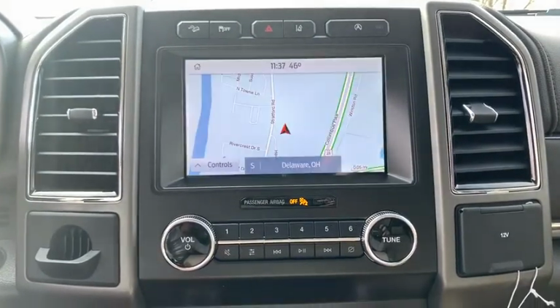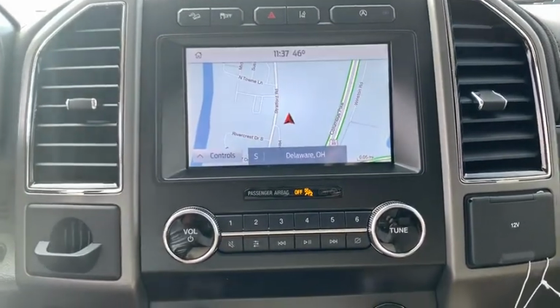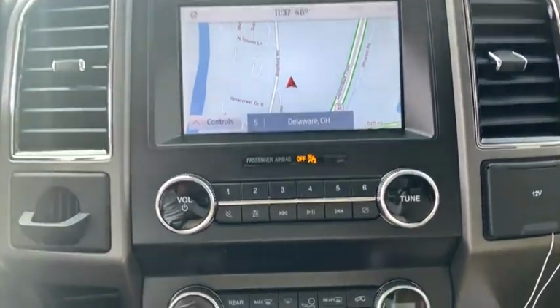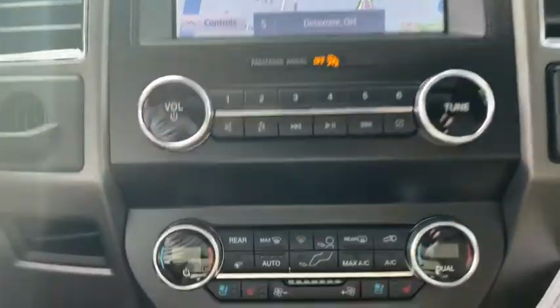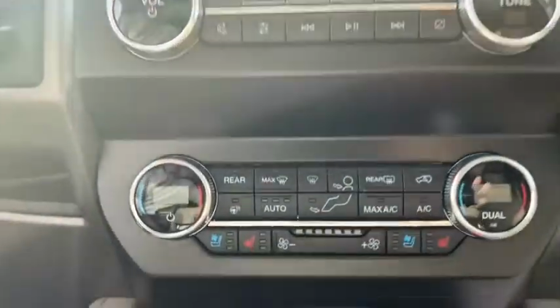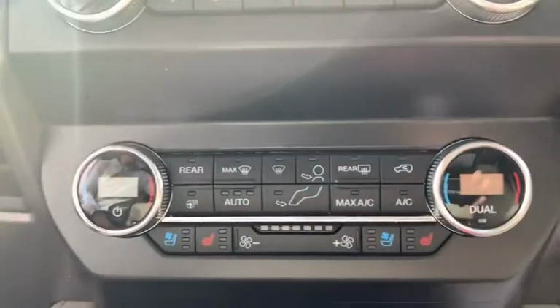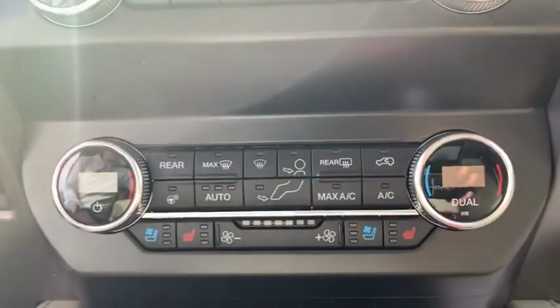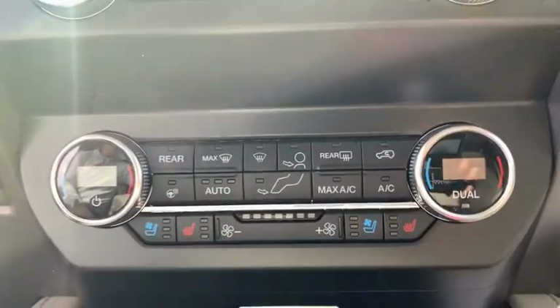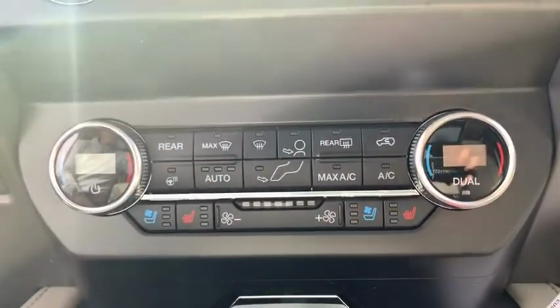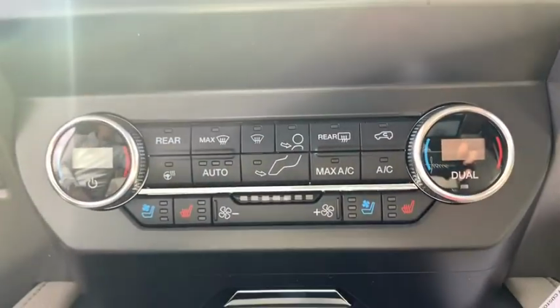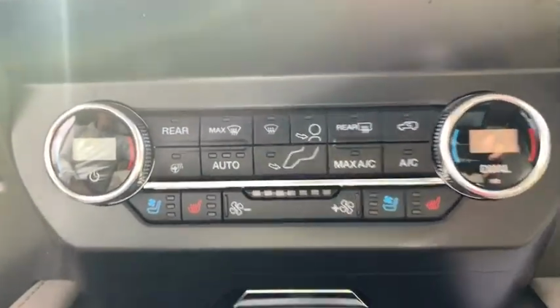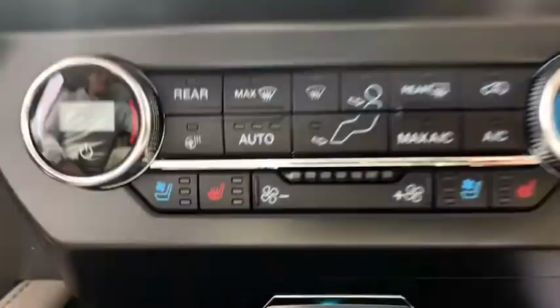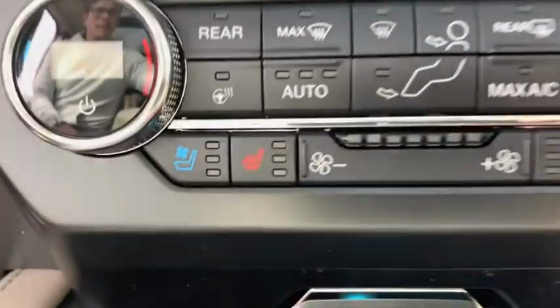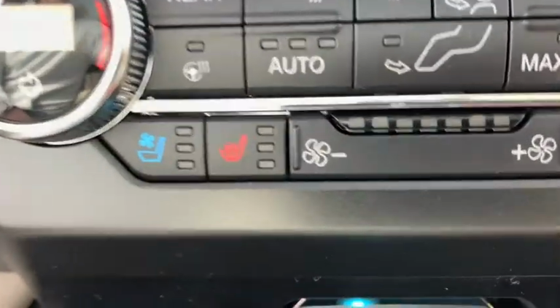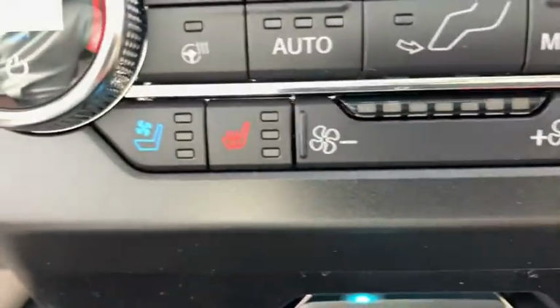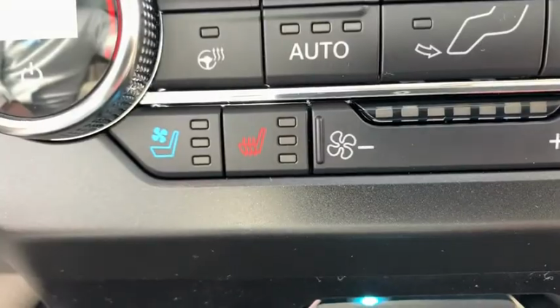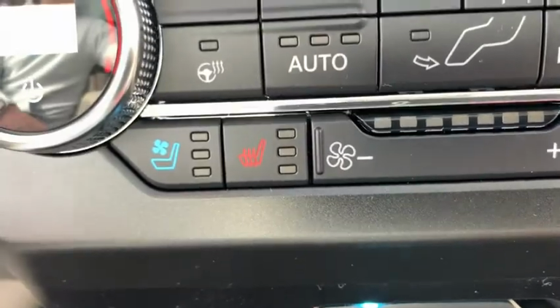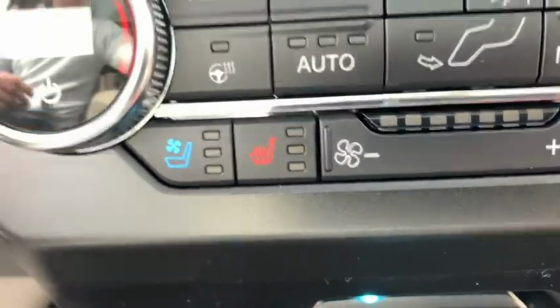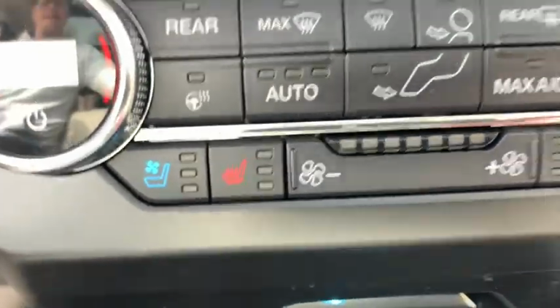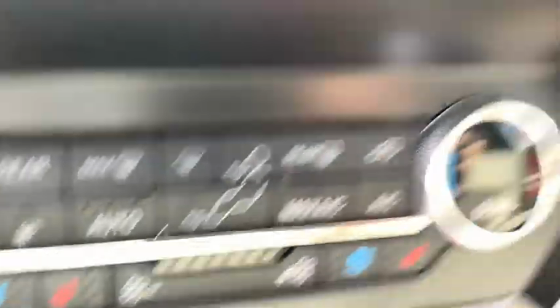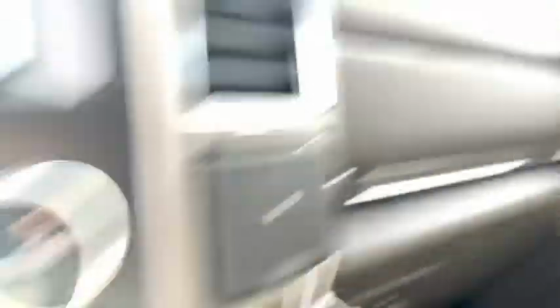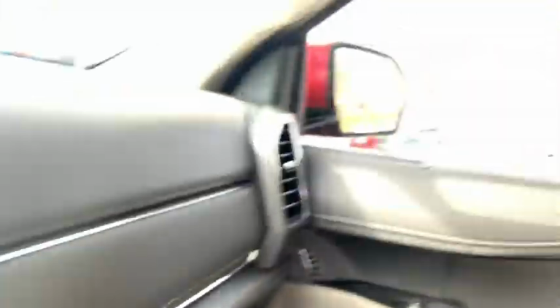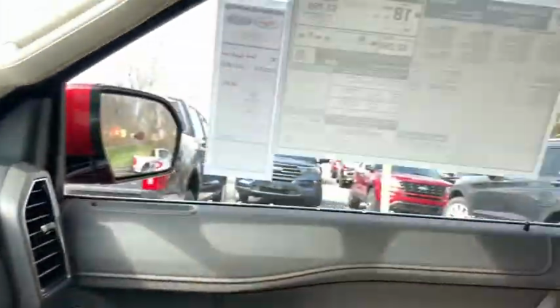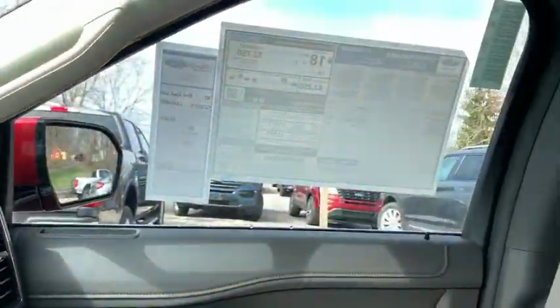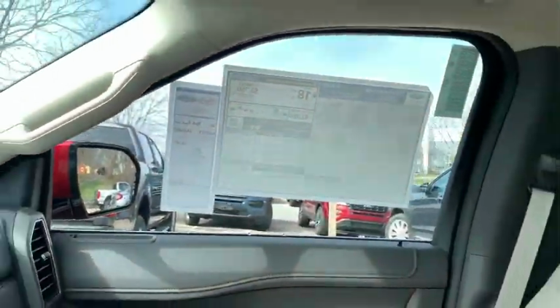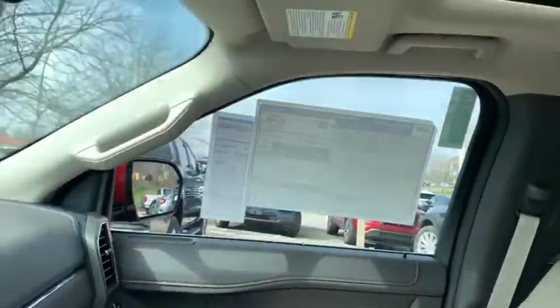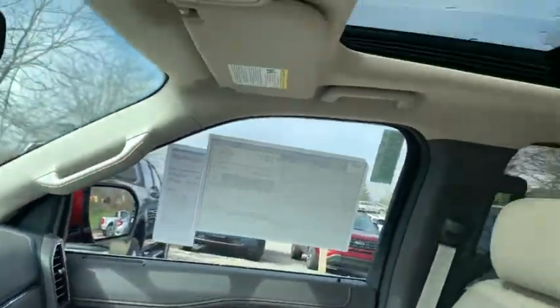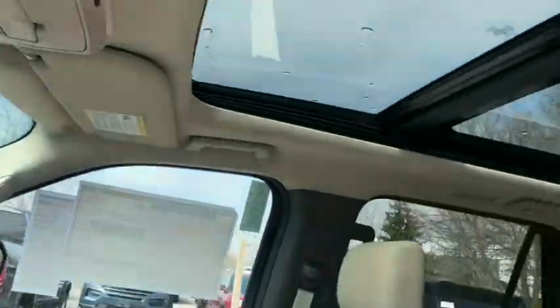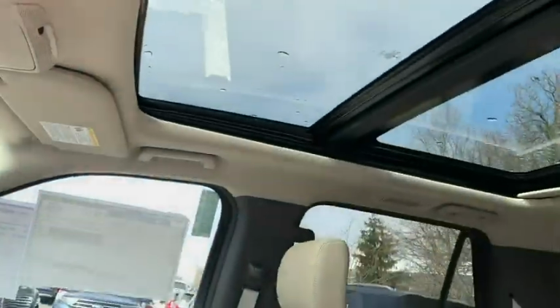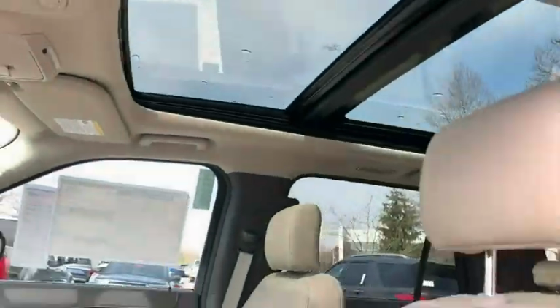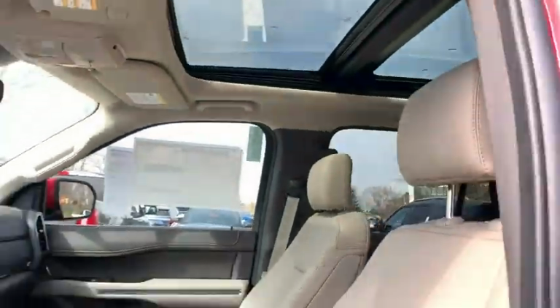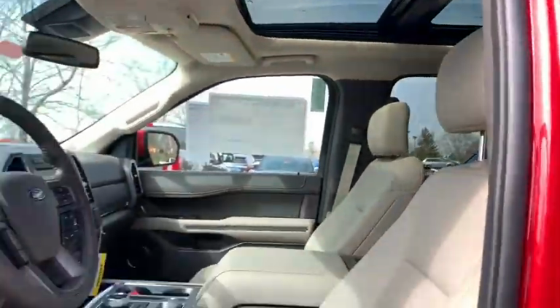Electronic stability control, security system, compass, fog lights, power windows, heated steering wheel, rear window defroster.